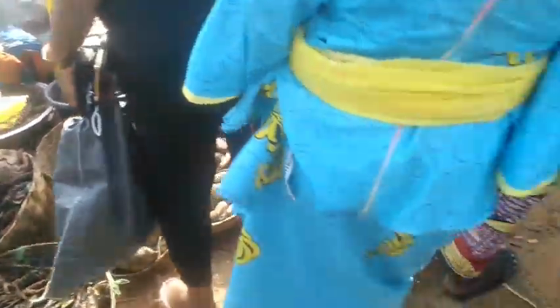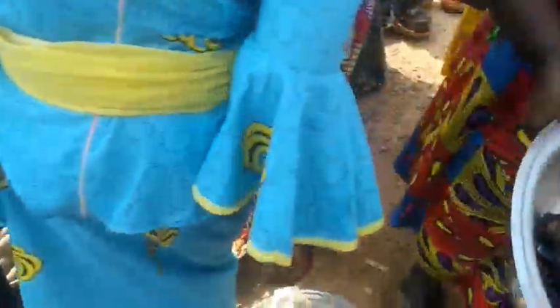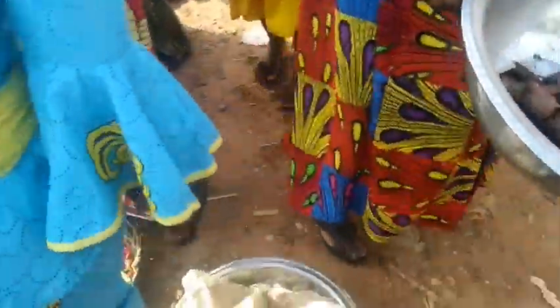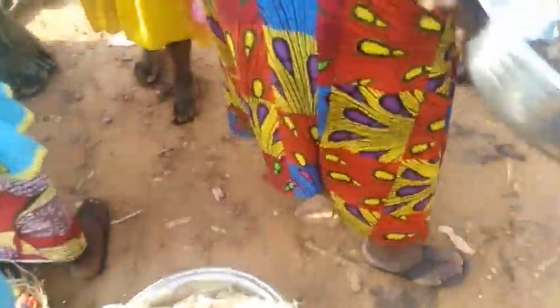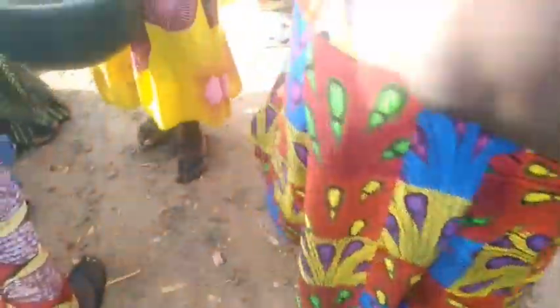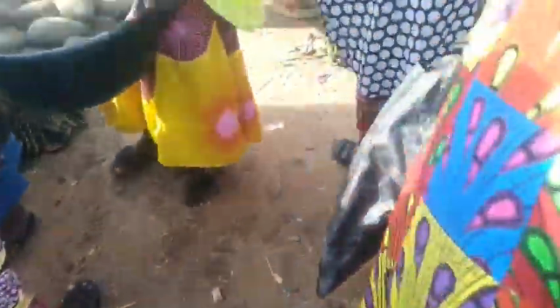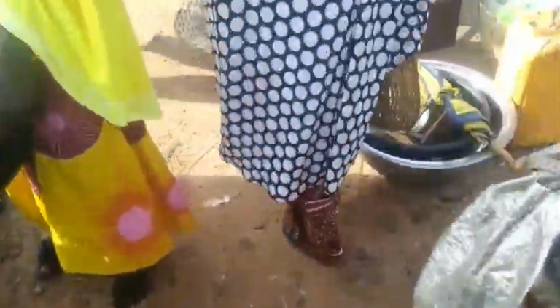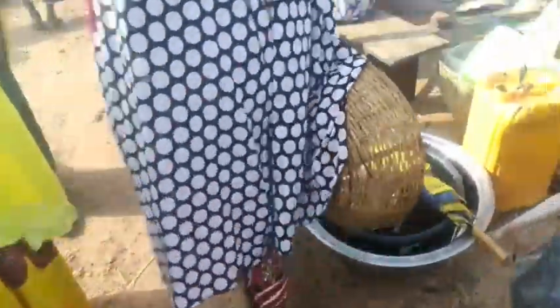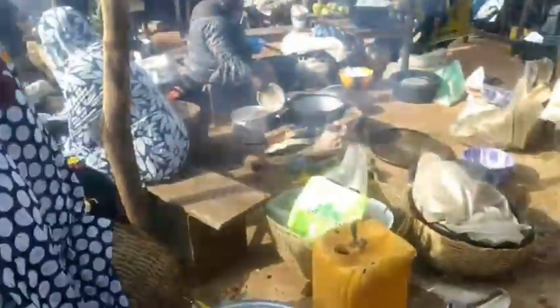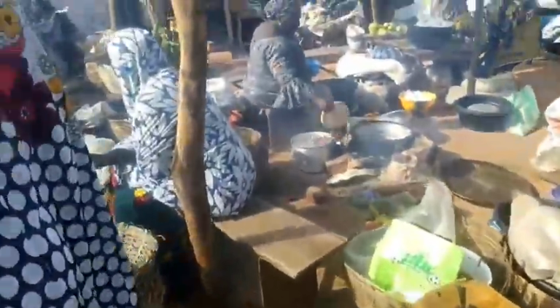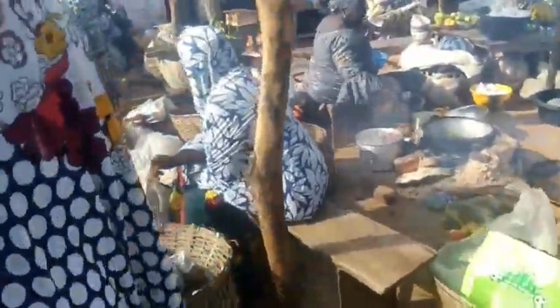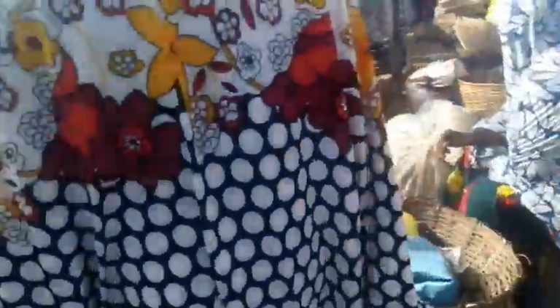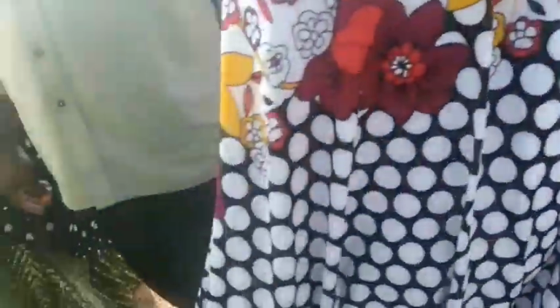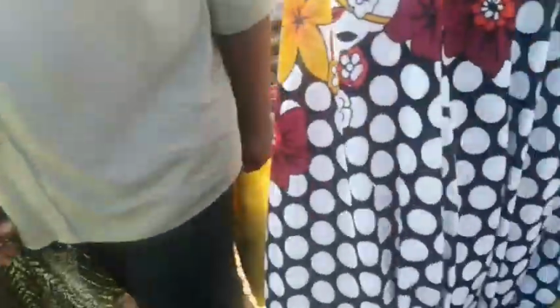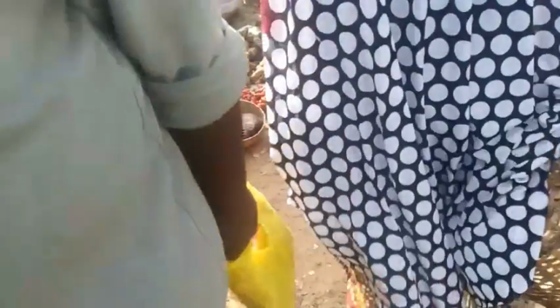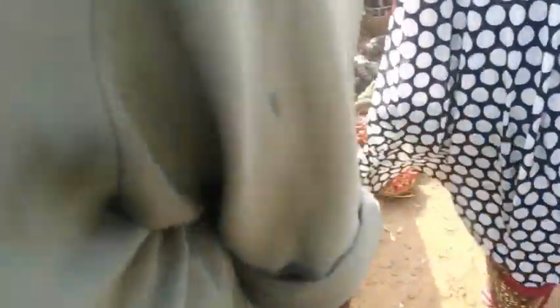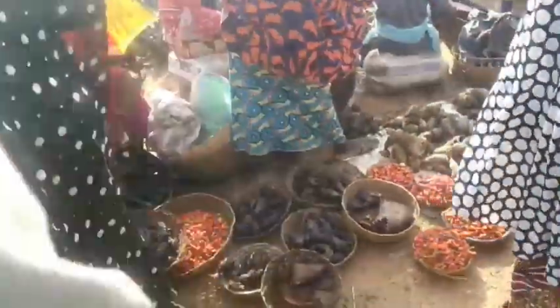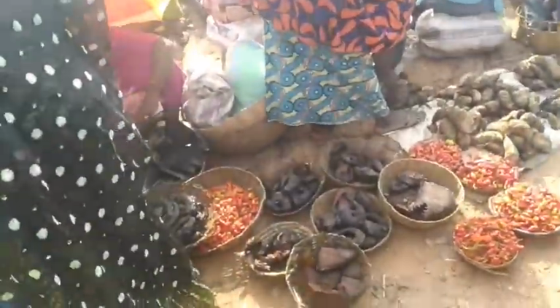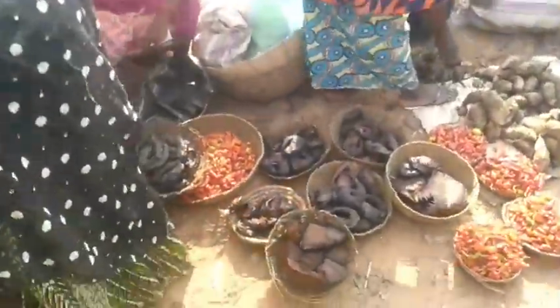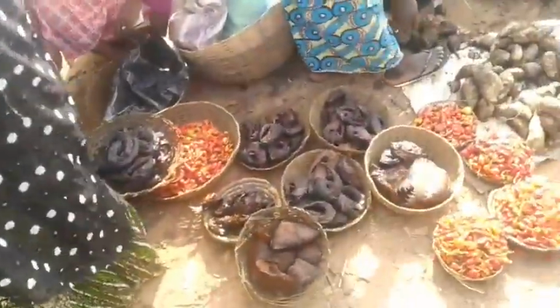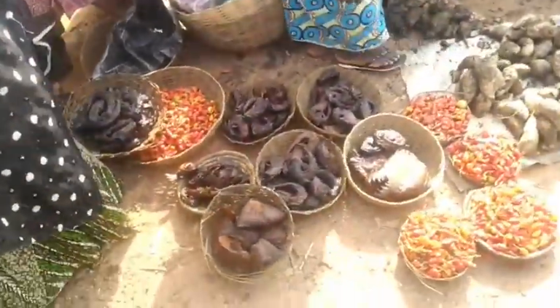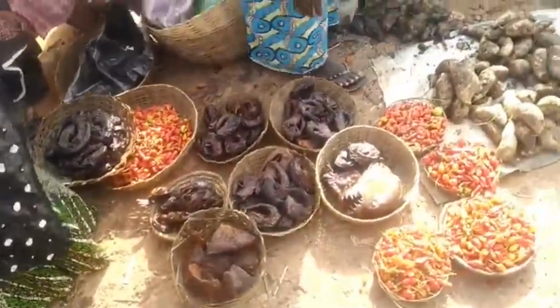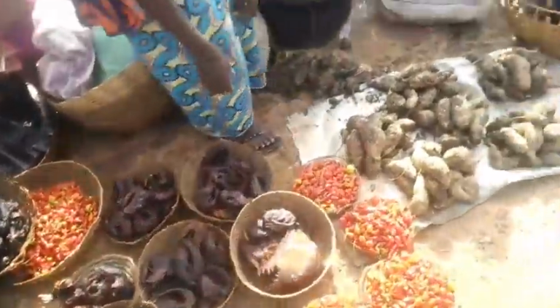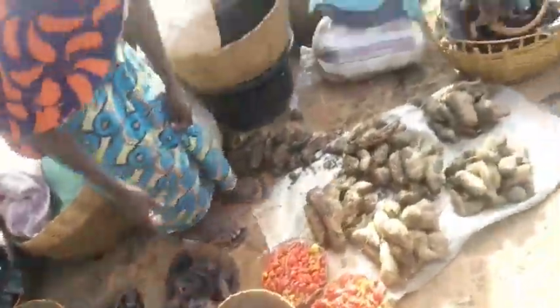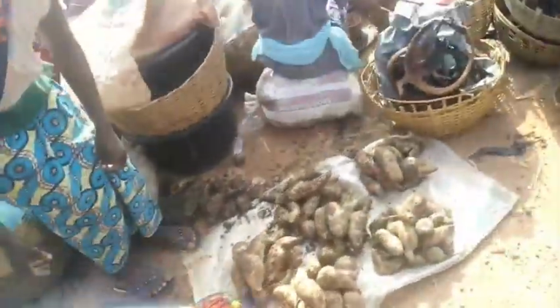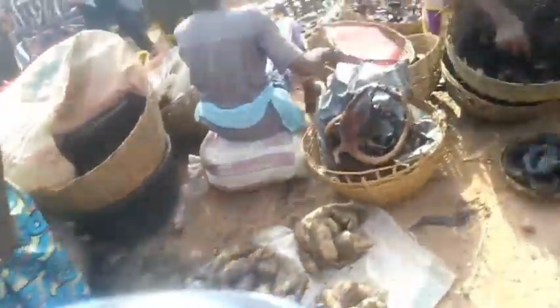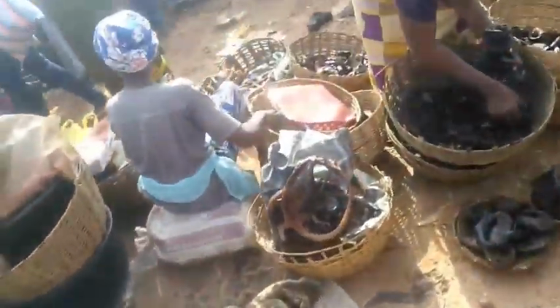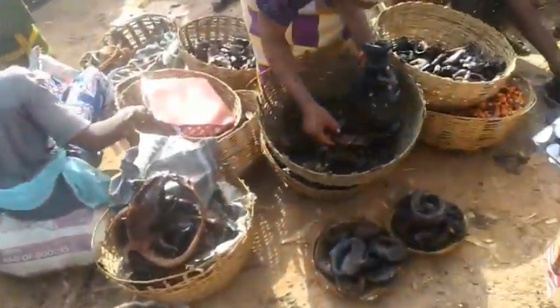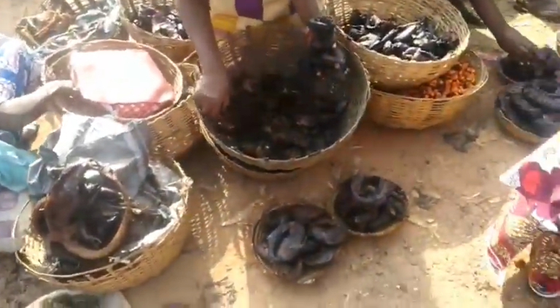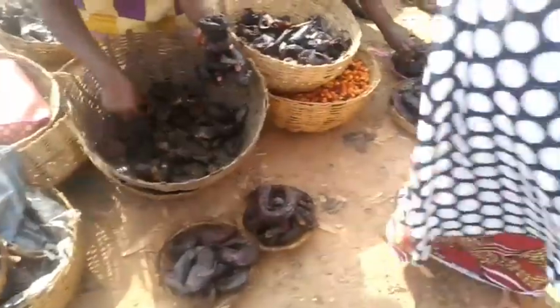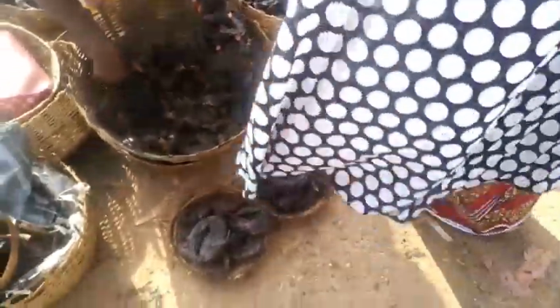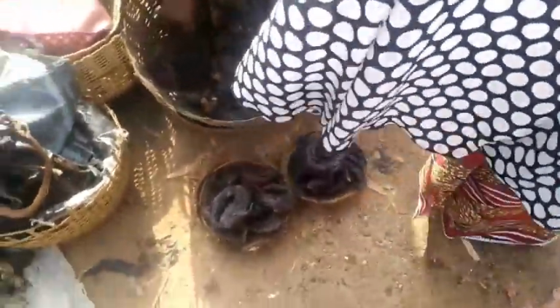This monitor lizard is also edible. You can see other traders too — people selling other things — but it is mainly a fish market.